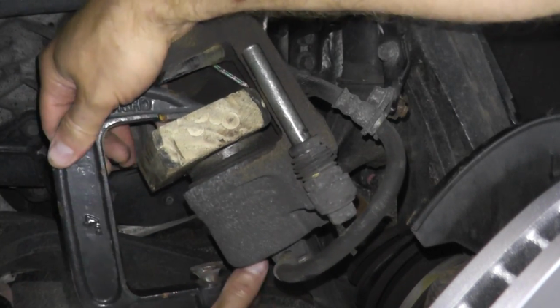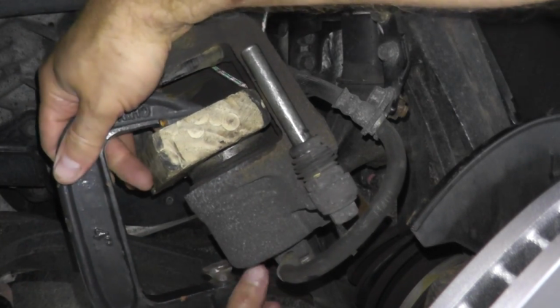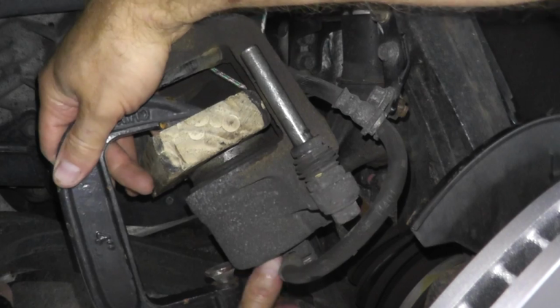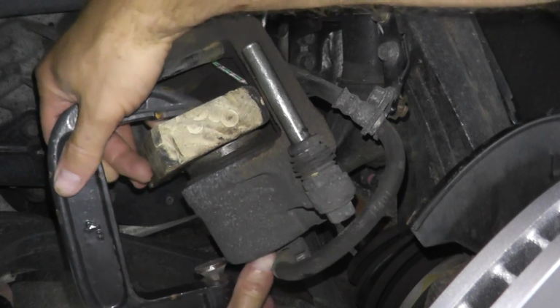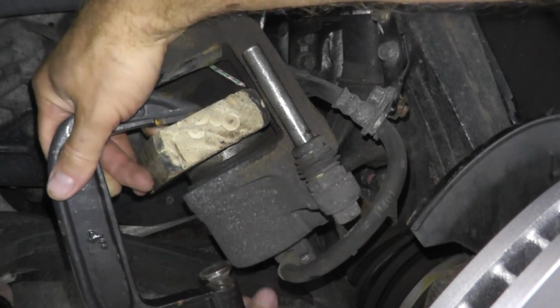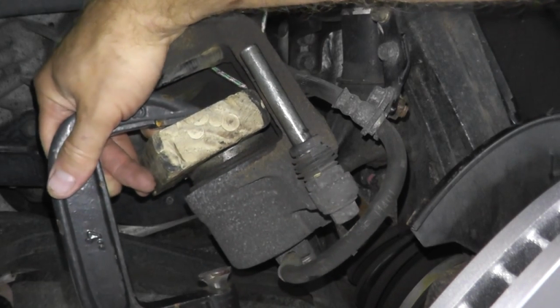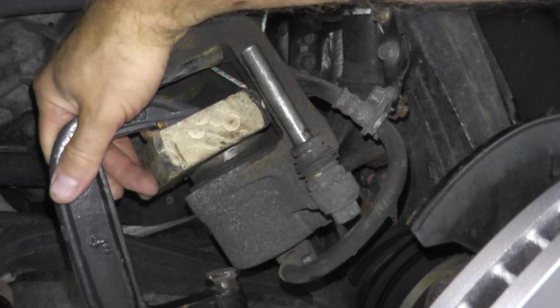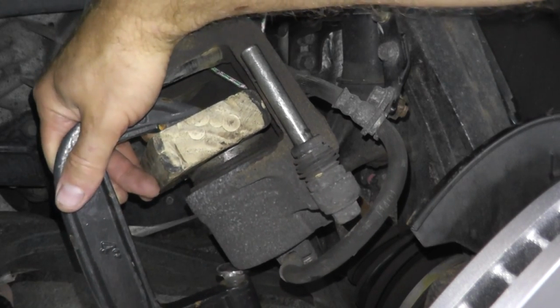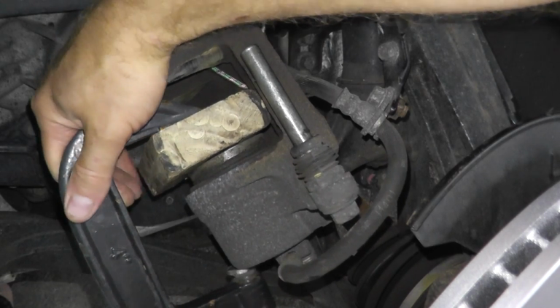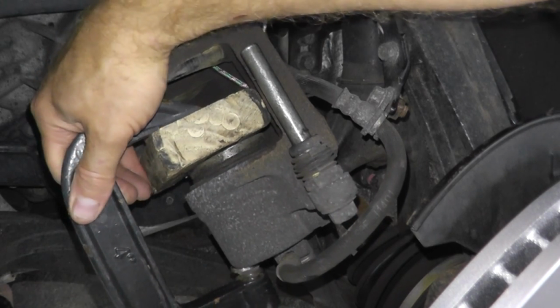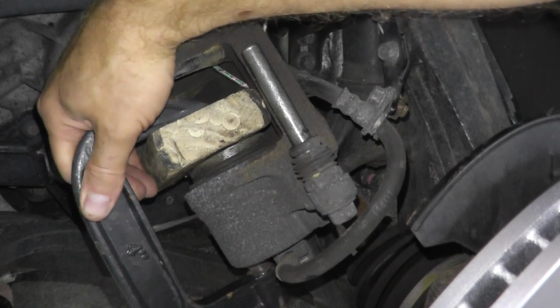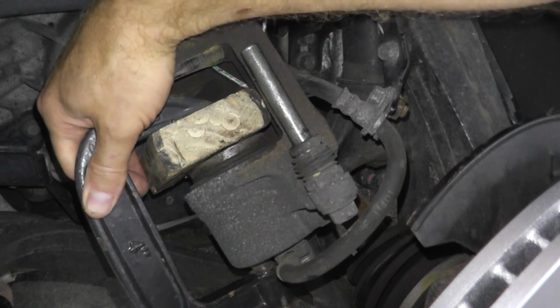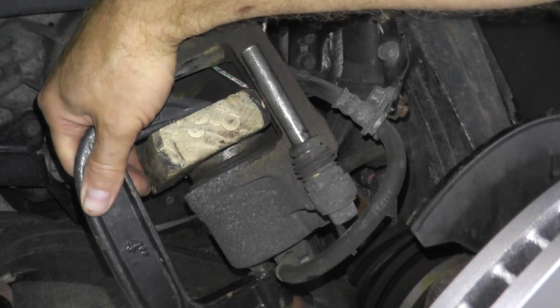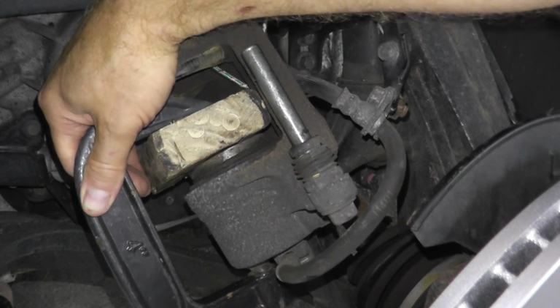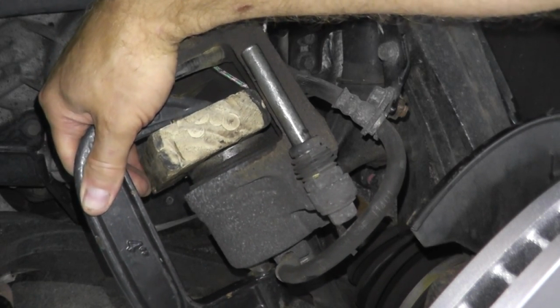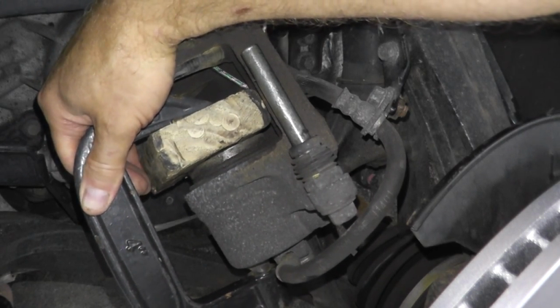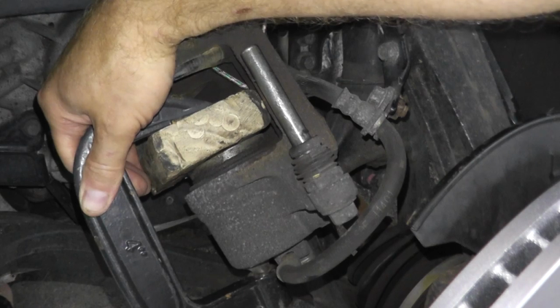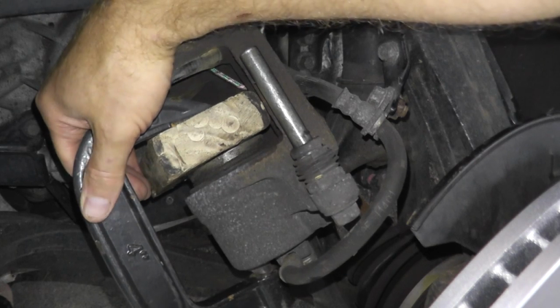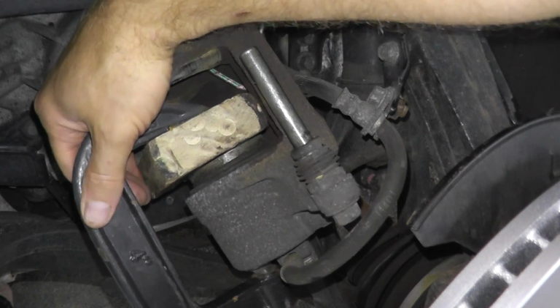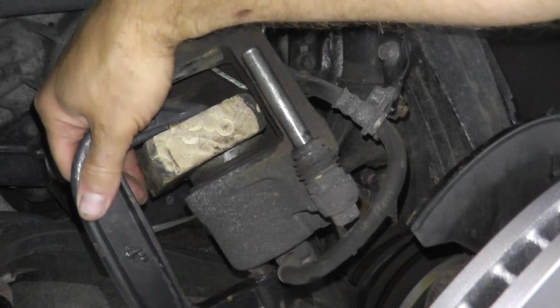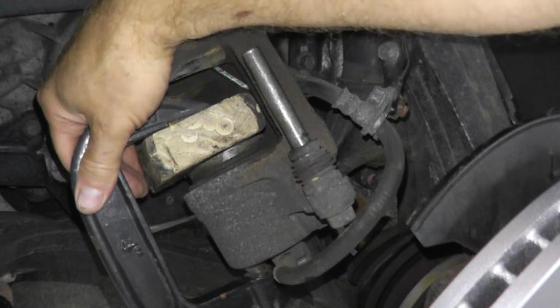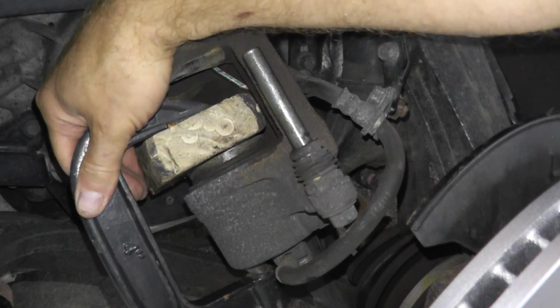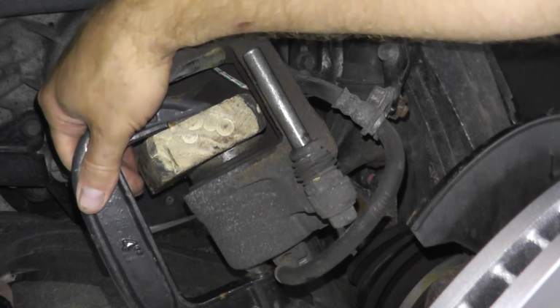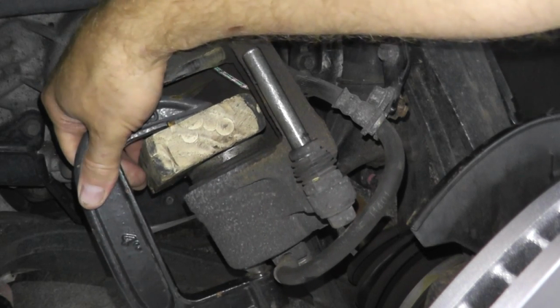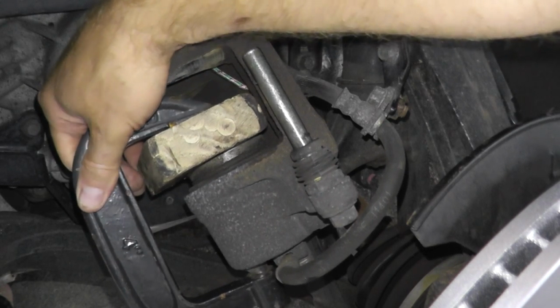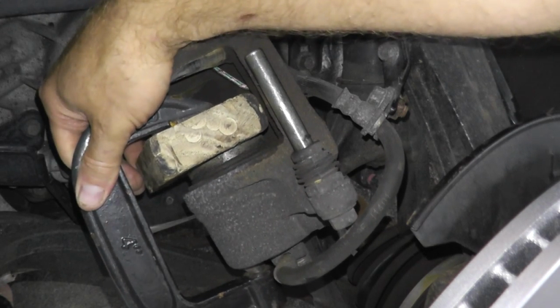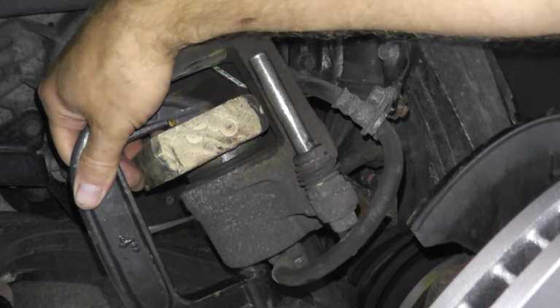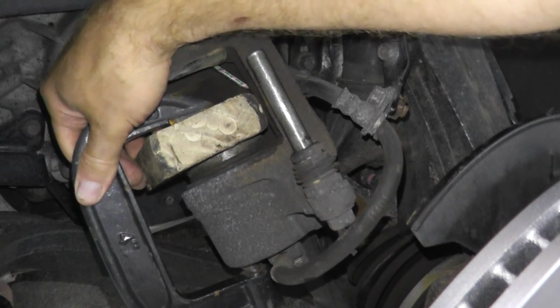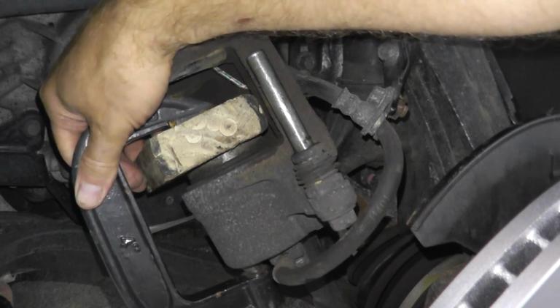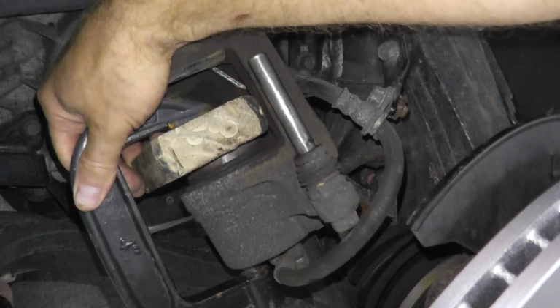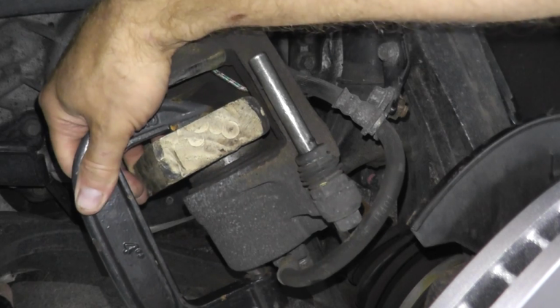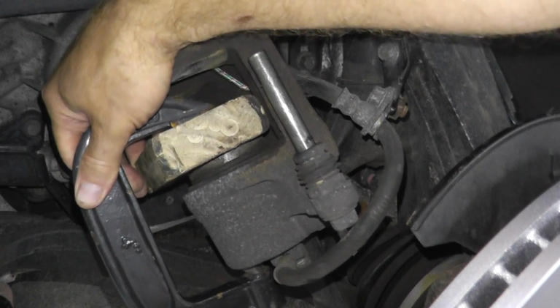Everyone is a little different when it comes to pushing these in. Some people like to use very large channel lock pliers, and you can purchase a tool set specifically made to push in these pistons. I just like a block of wood with a C-clamp — that works for me. We'll simply push this in.